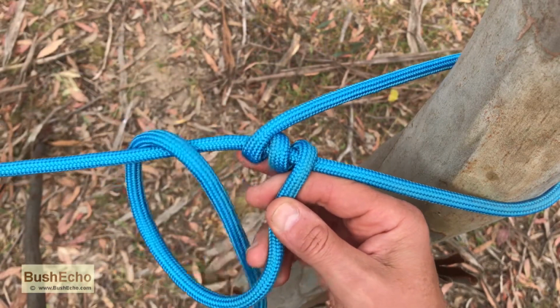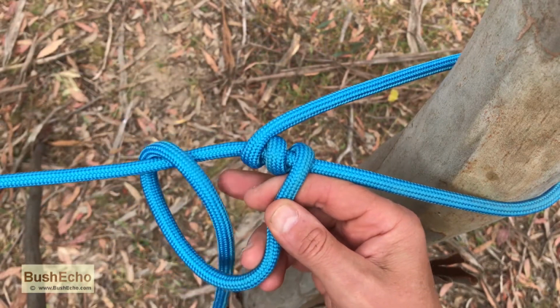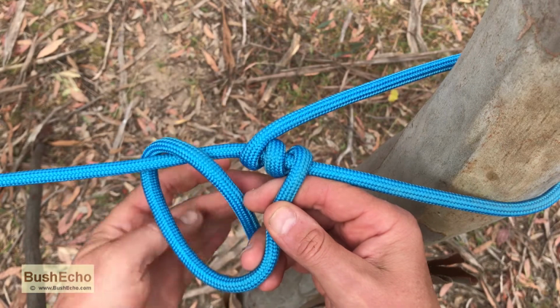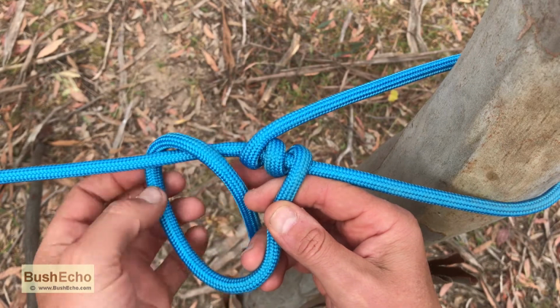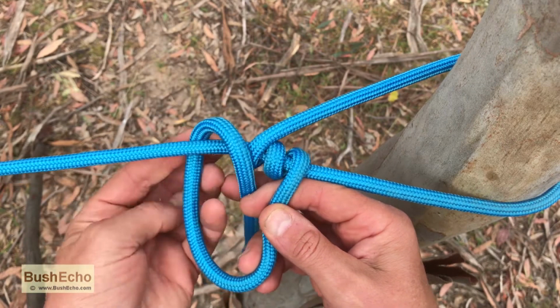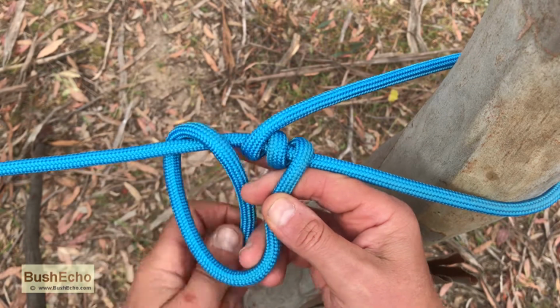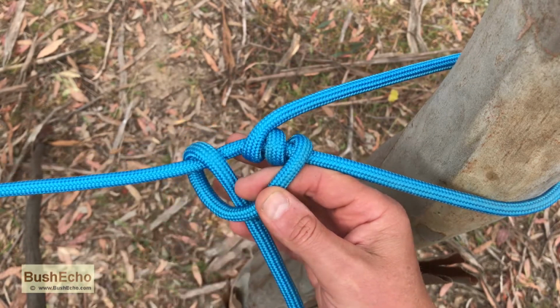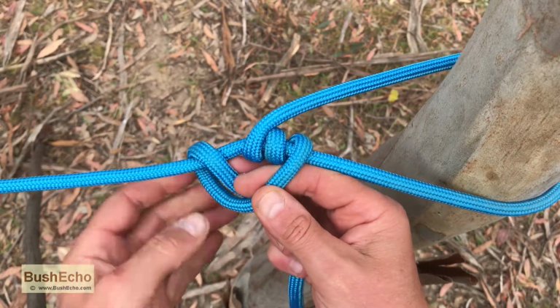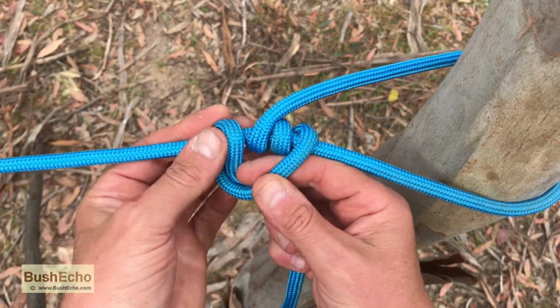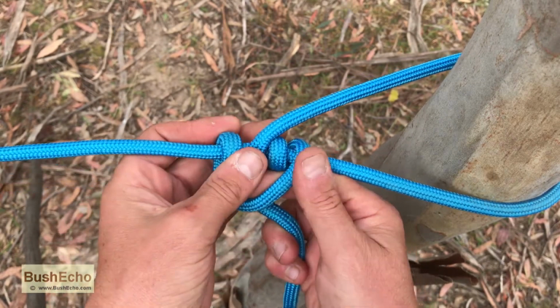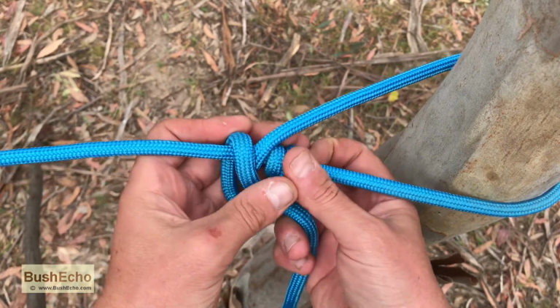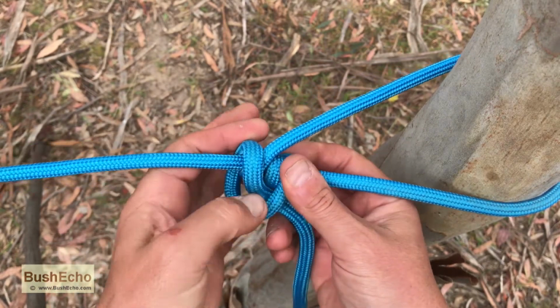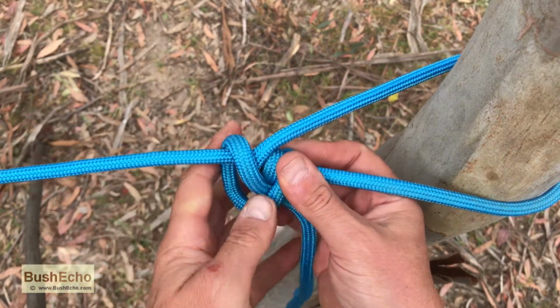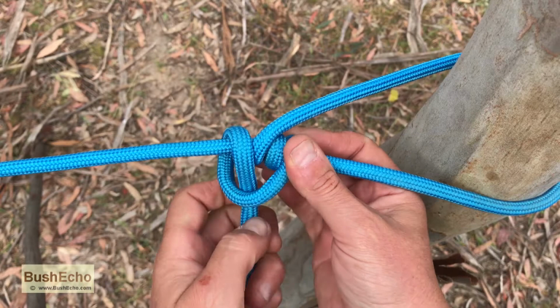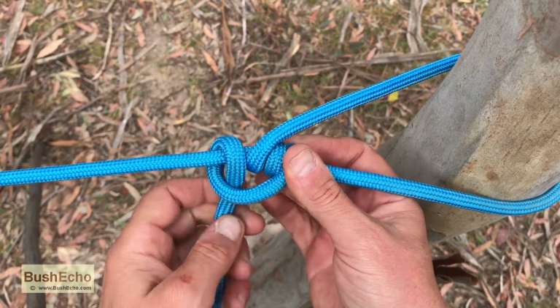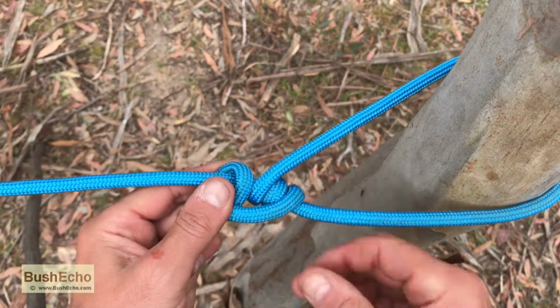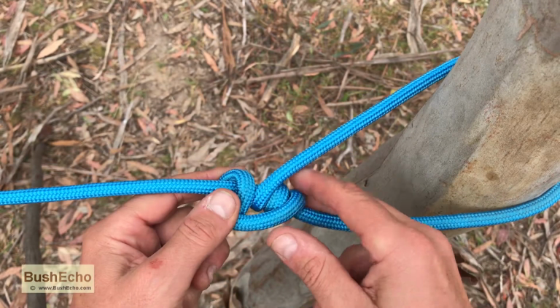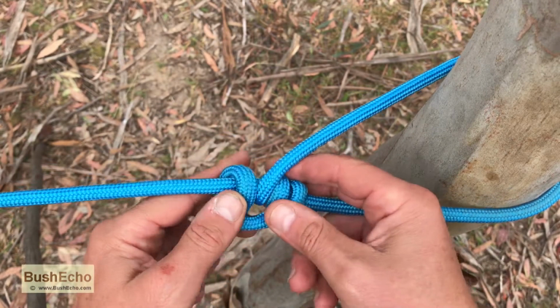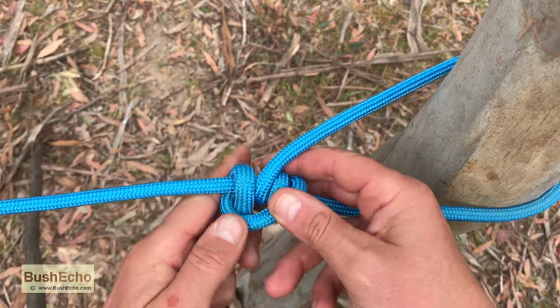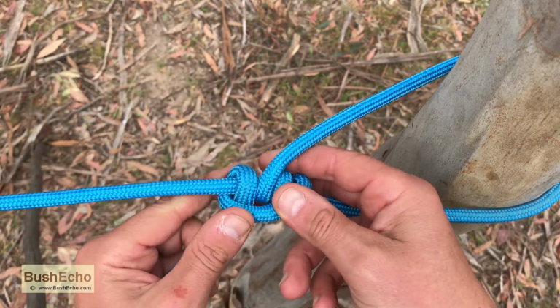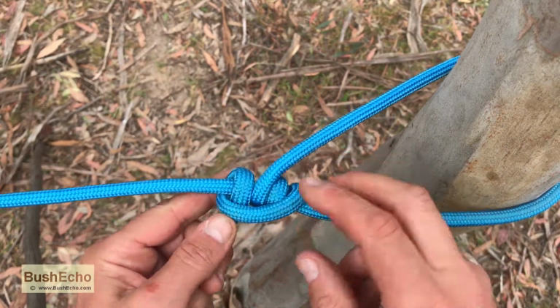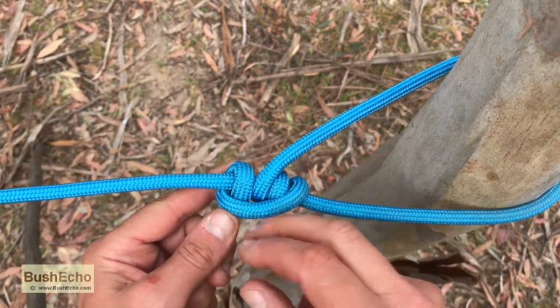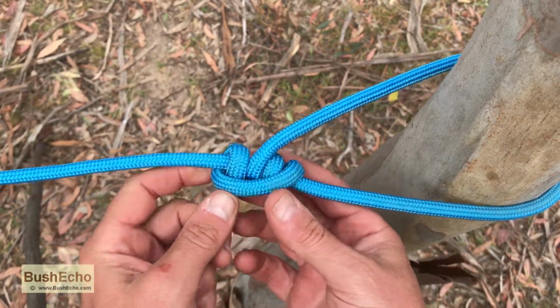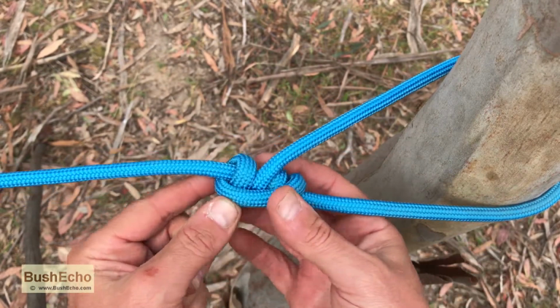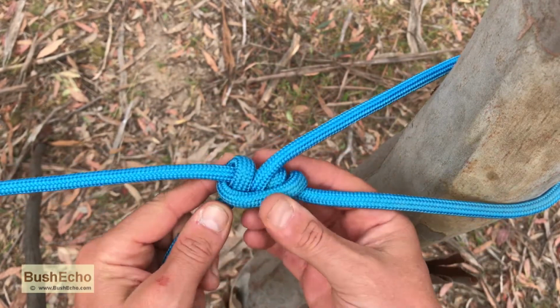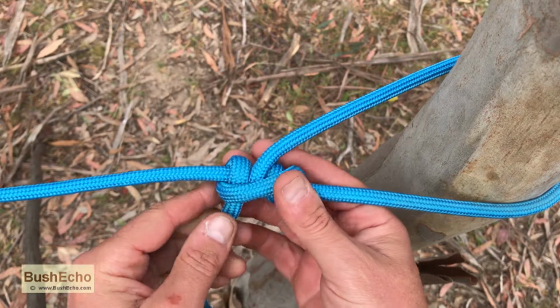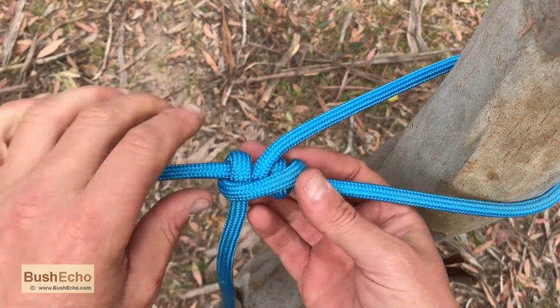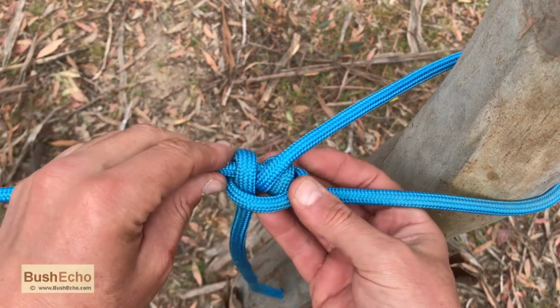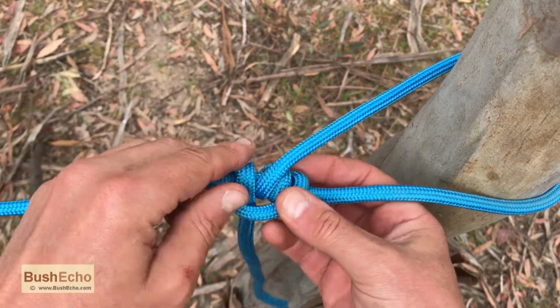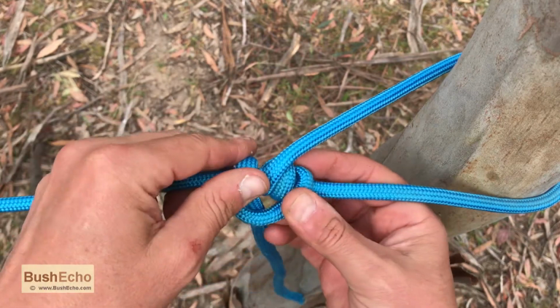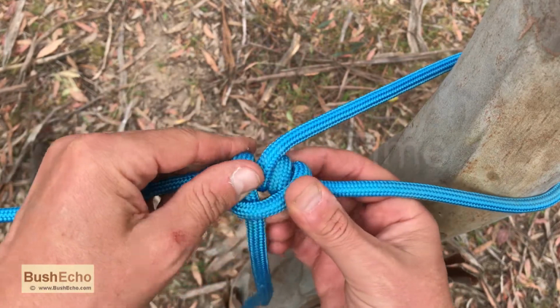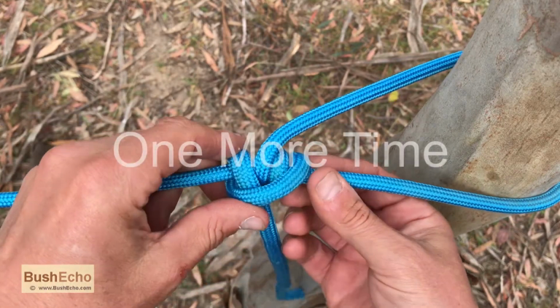So tighten it up. There are lots of variations — there's a knot you can do inside the actual loop. You can do three turns if you want, or more. Same with the outside, you can do half hitches, that sort of thing. But that's your basic taut line hitch.